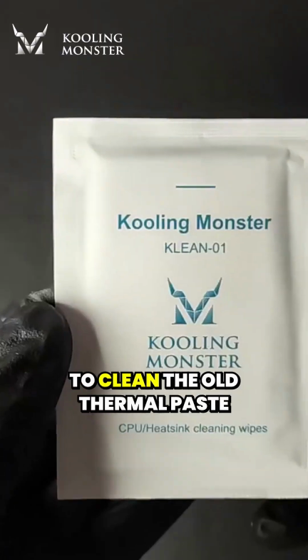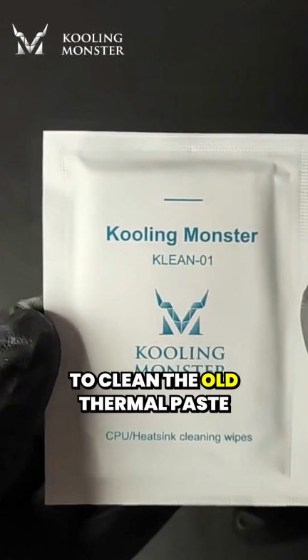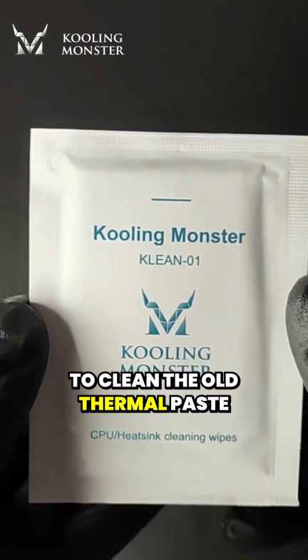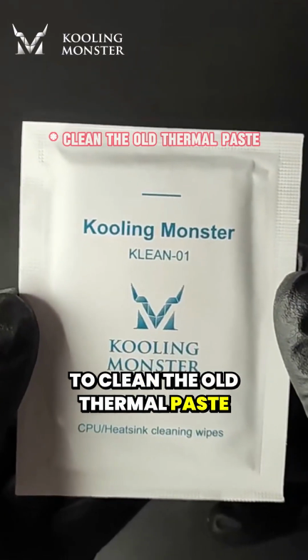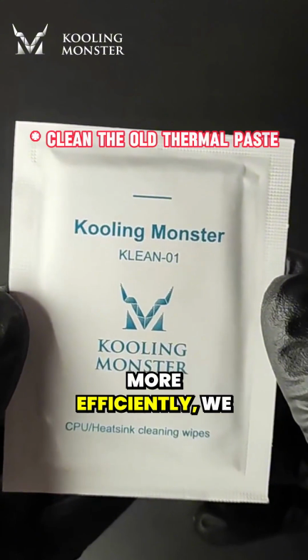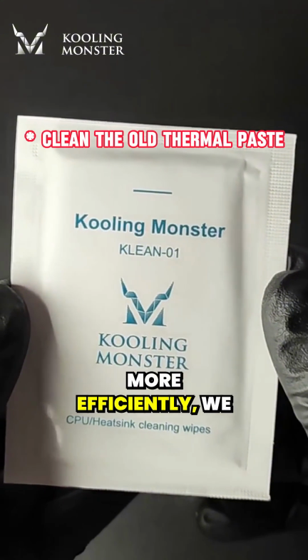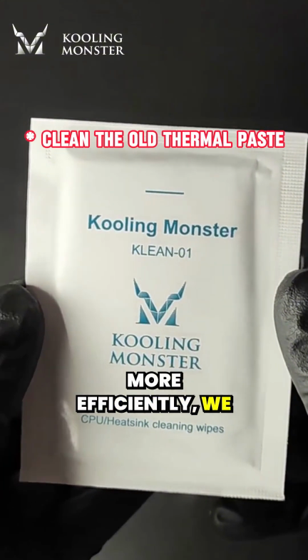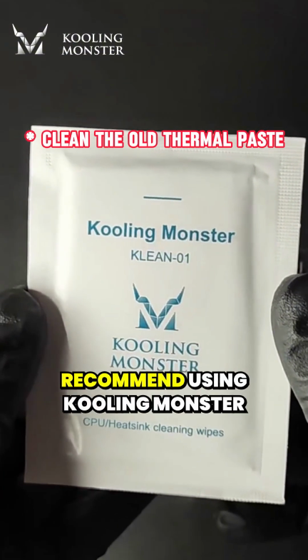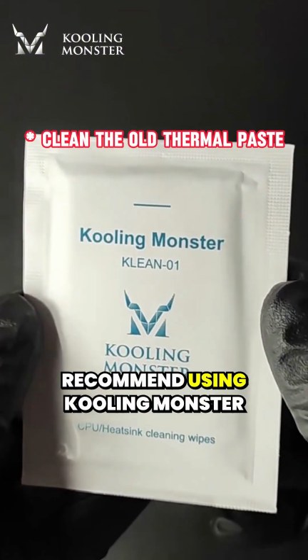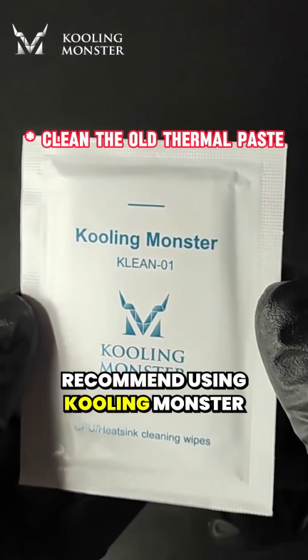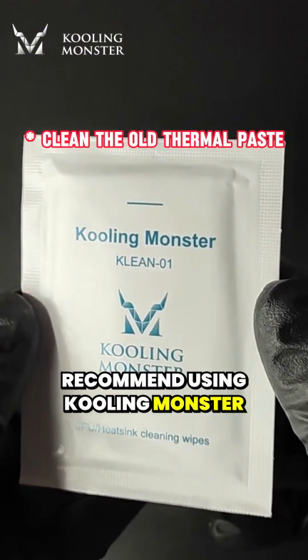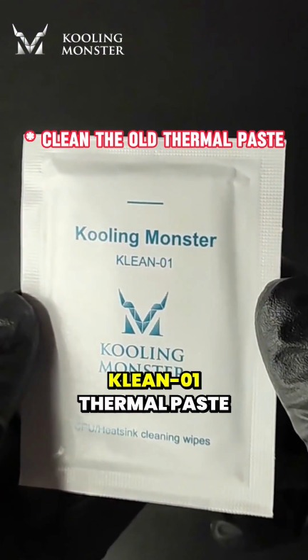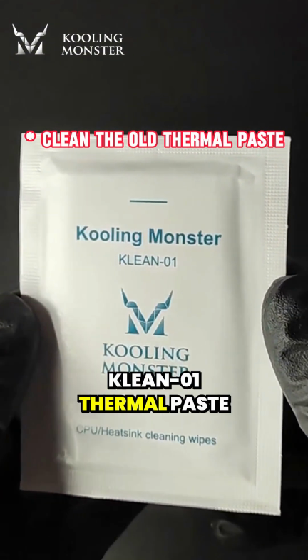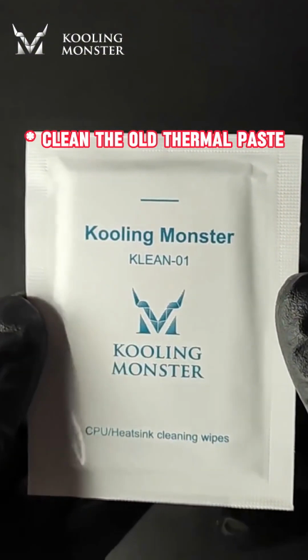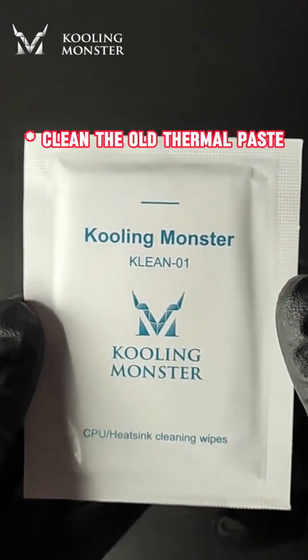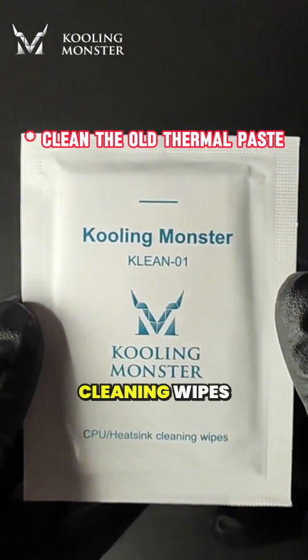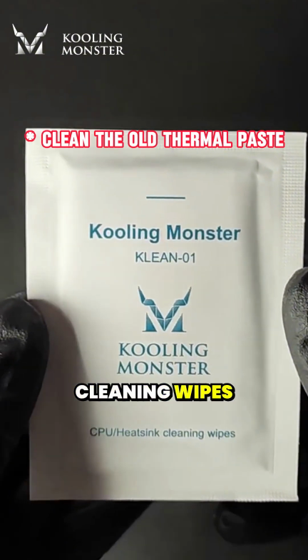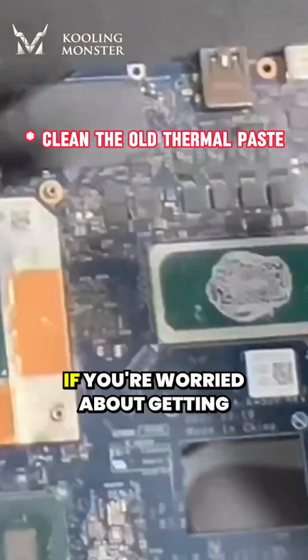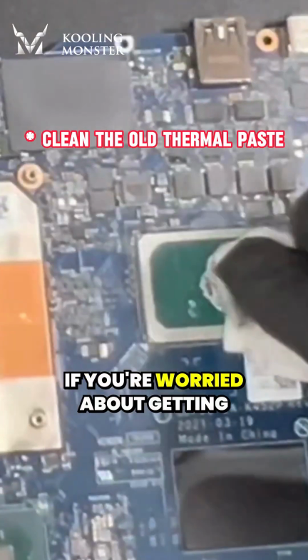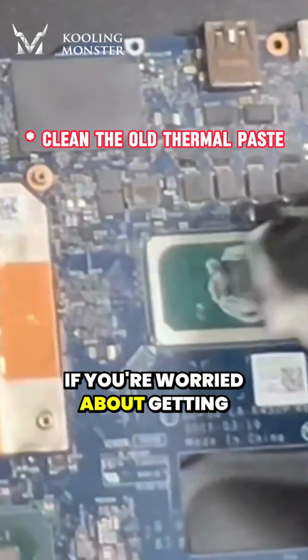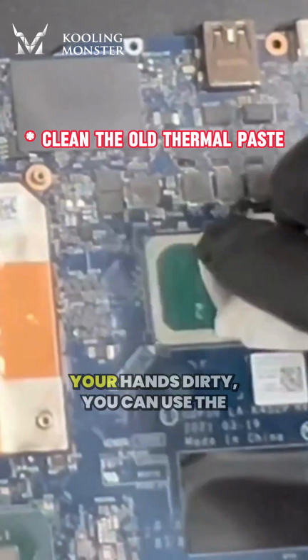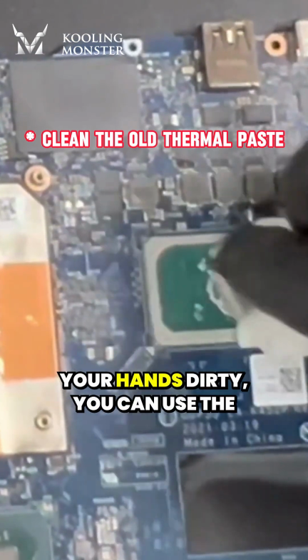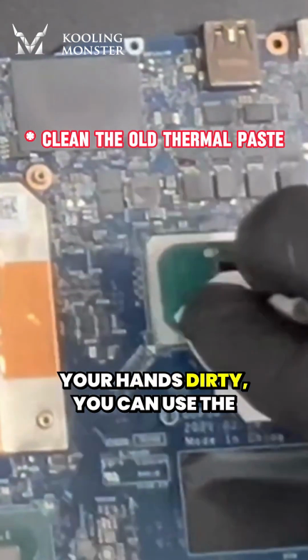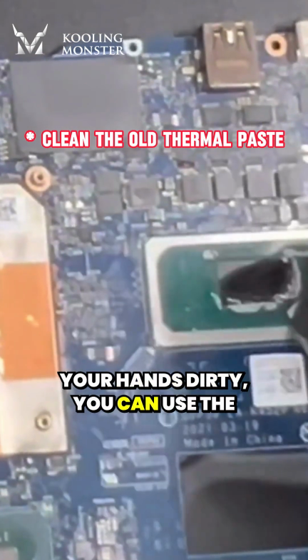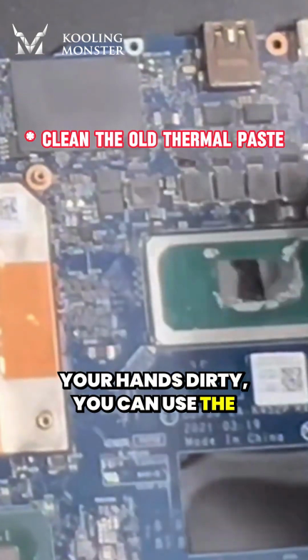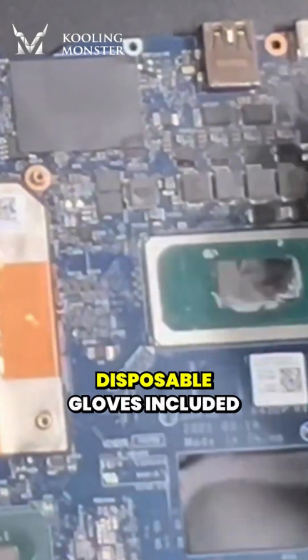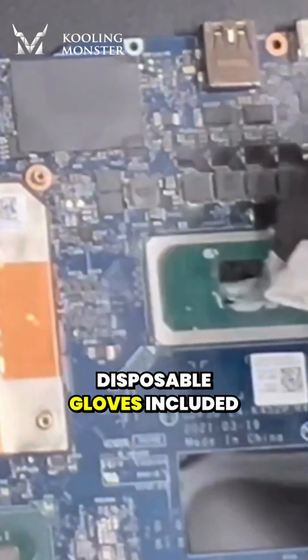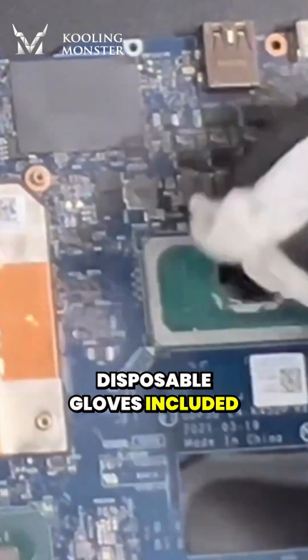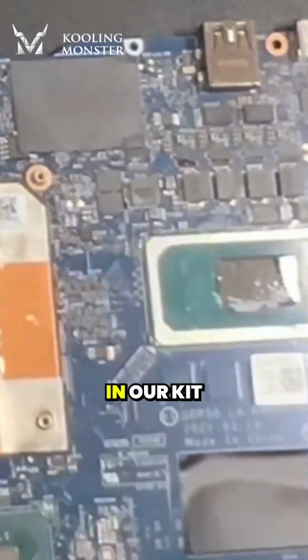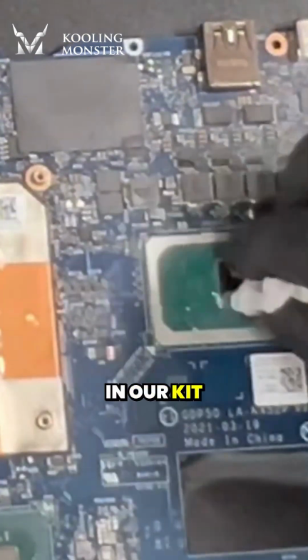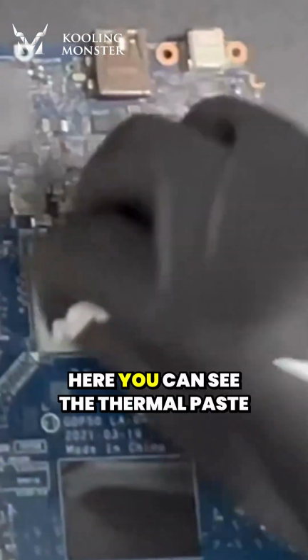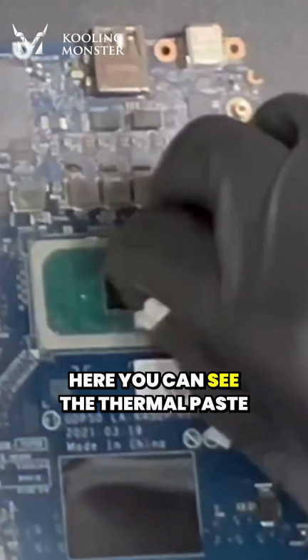To clean the old thermal paste more efficiently, we recommend using Cooling Monster Clean 01 Thermal Paste Cleaning Wipe. If you're worried about getting your hands dirty, you can use the disposable gloves included in our kit.